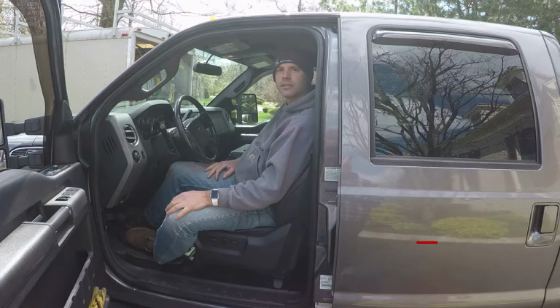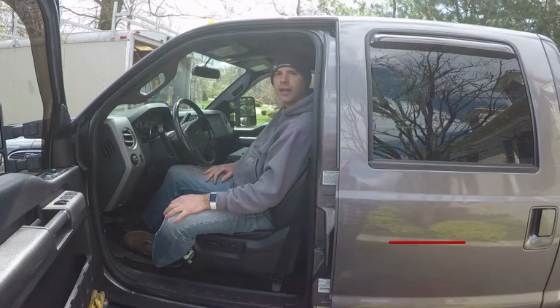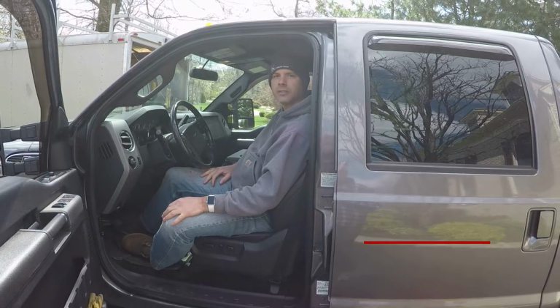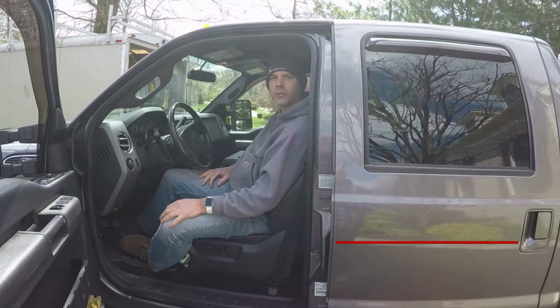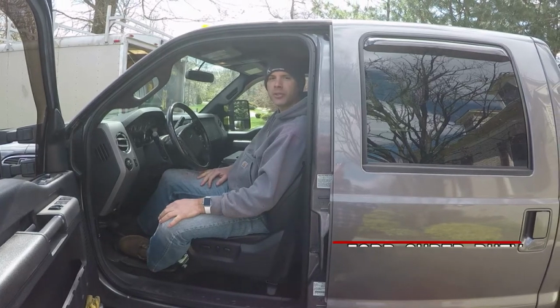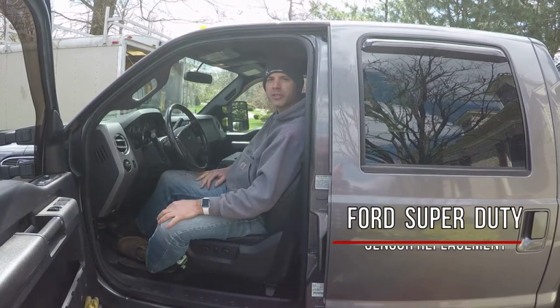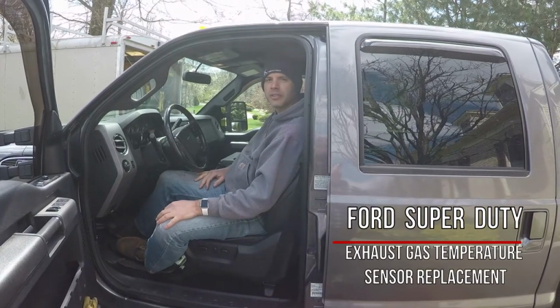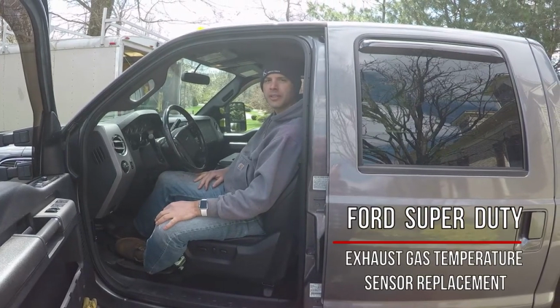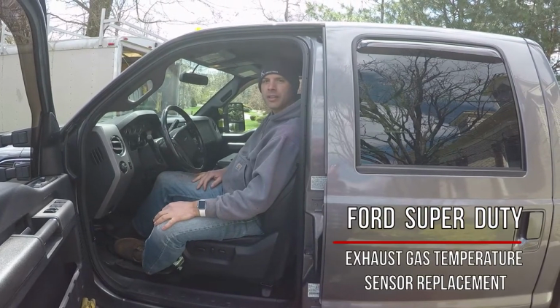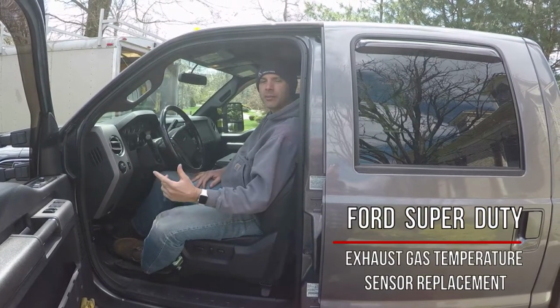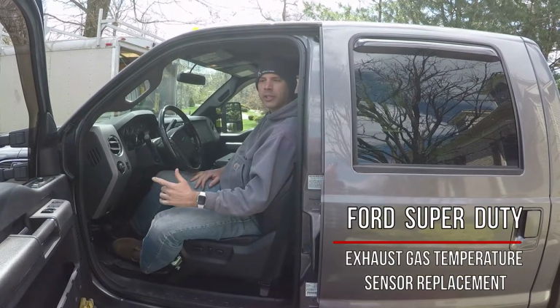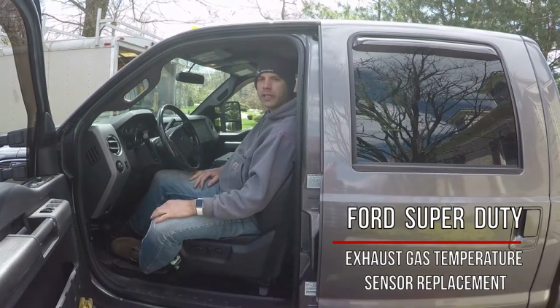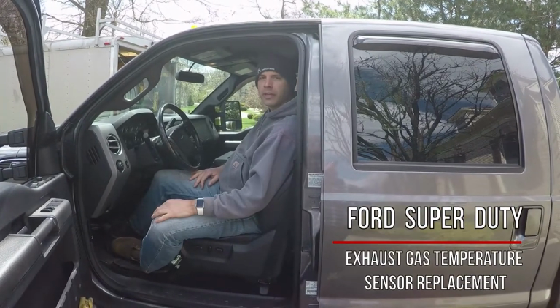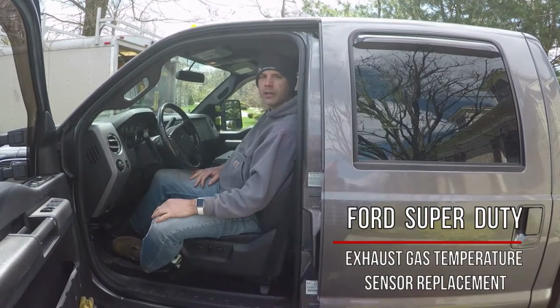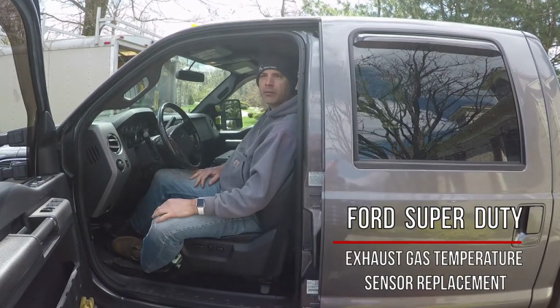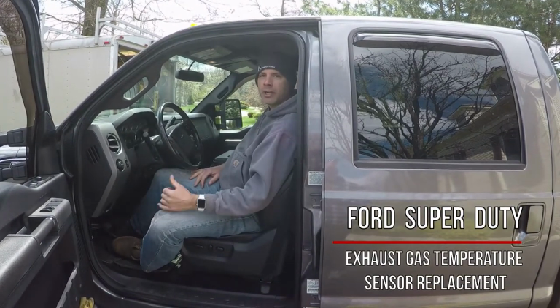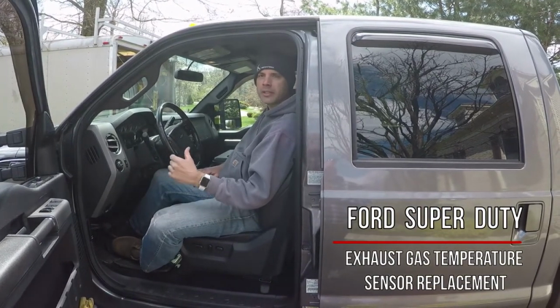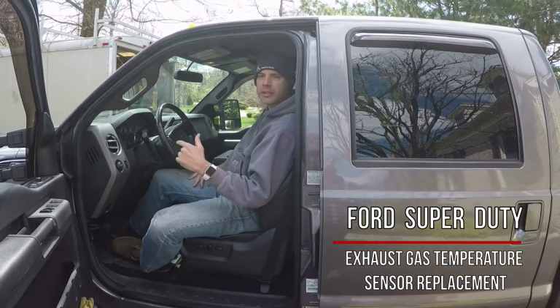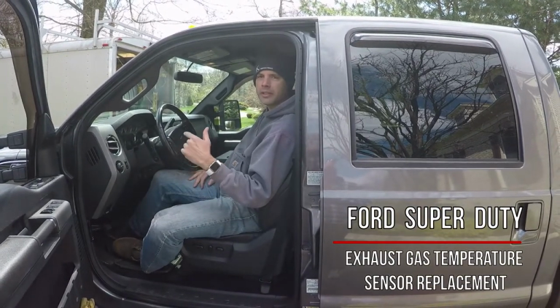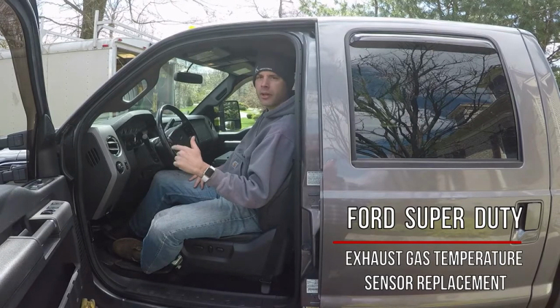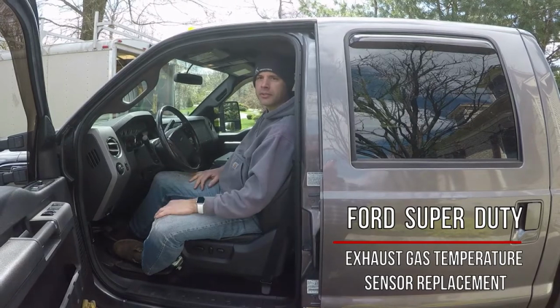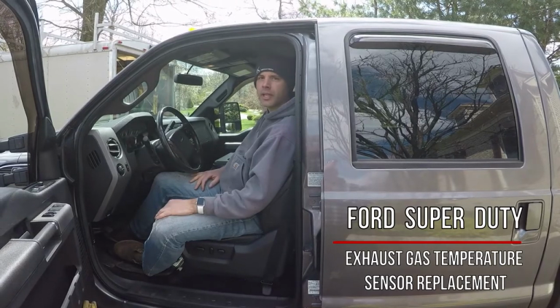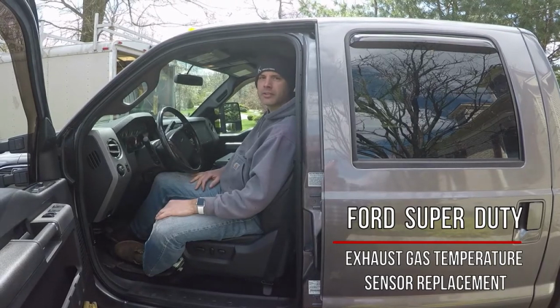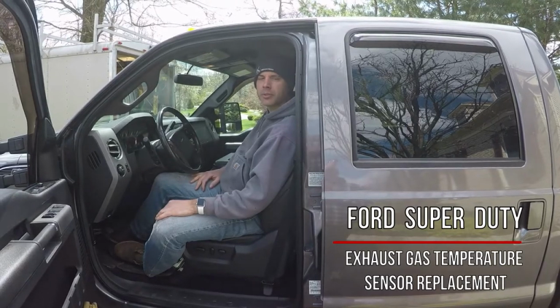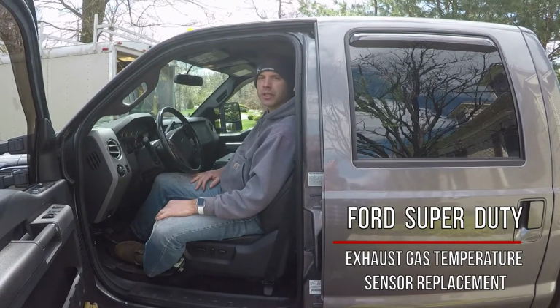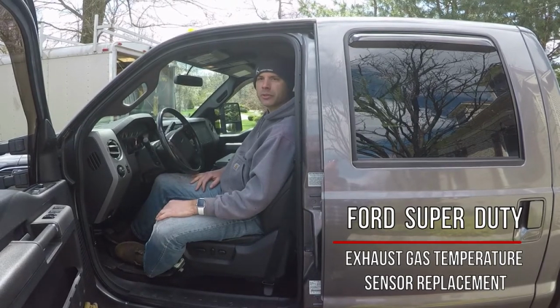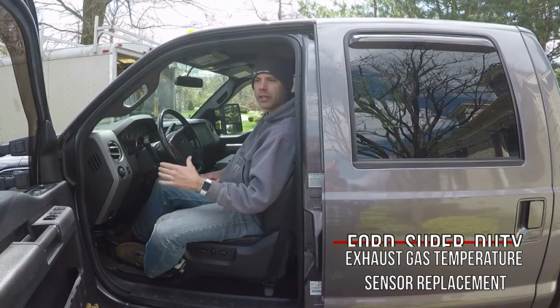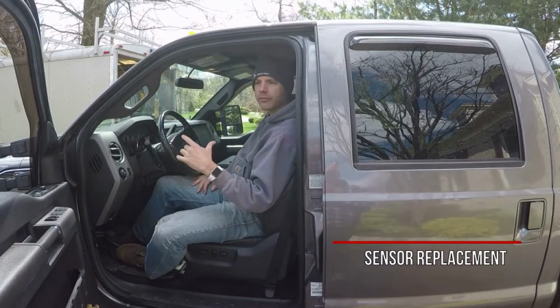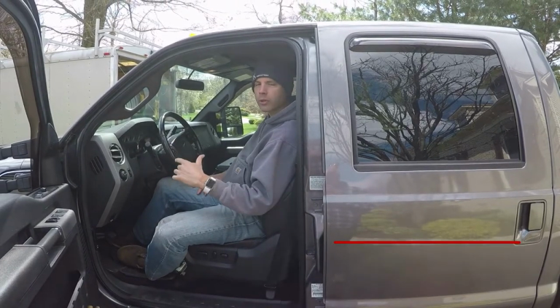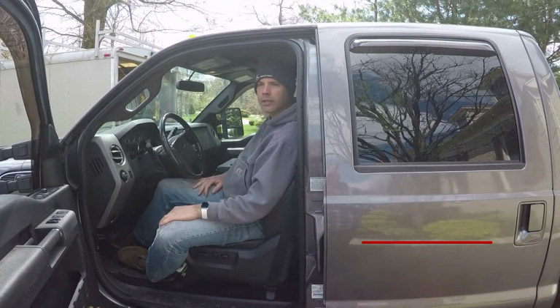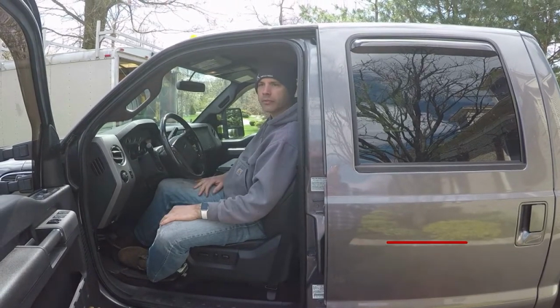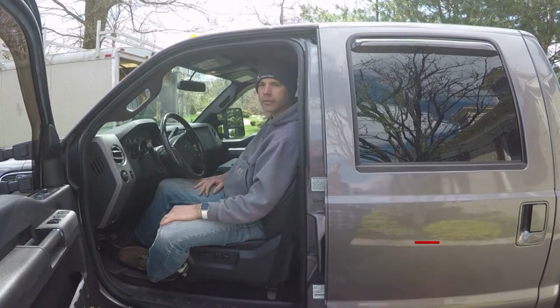Hi, it's Todd with Kudus Industries. I'm going to show you another video today about replacing the exhaust gas temperature sensor on a Ford F-350.